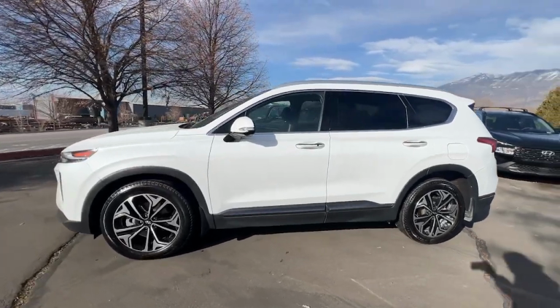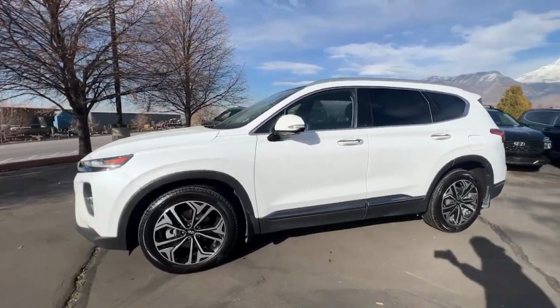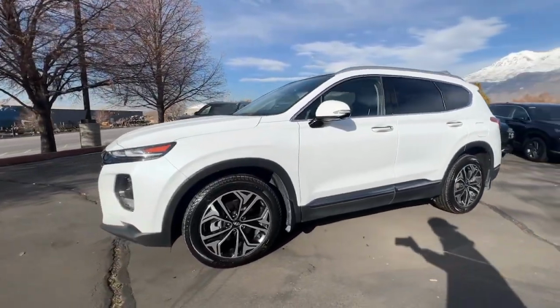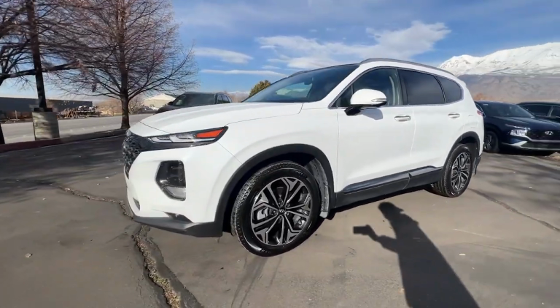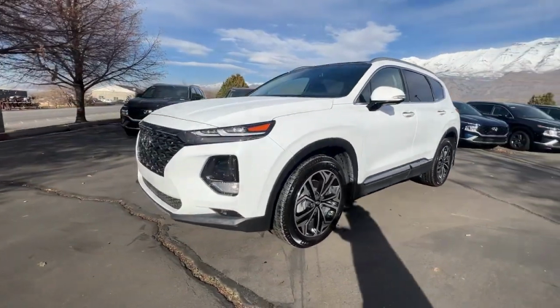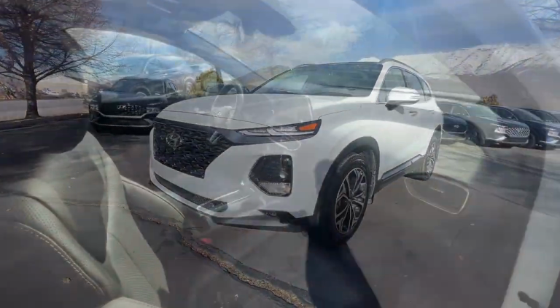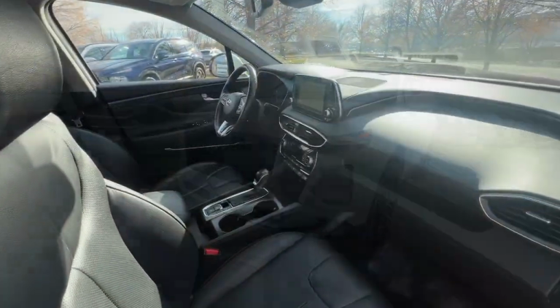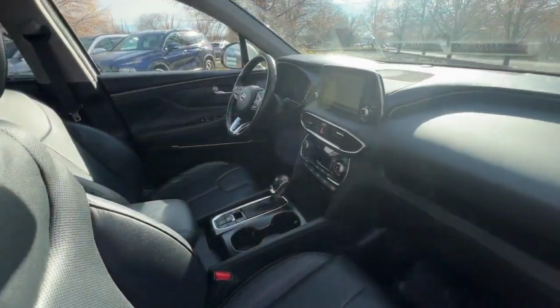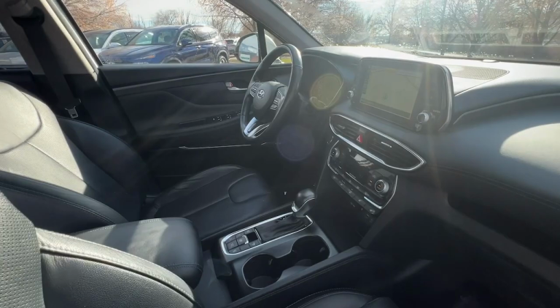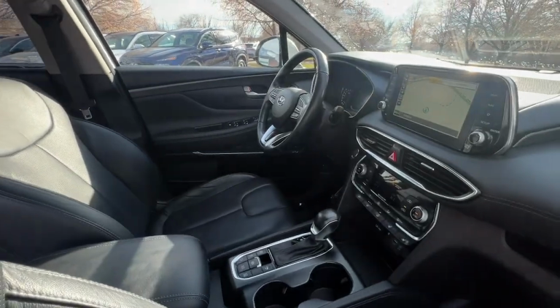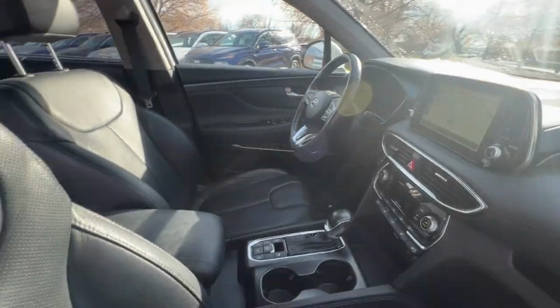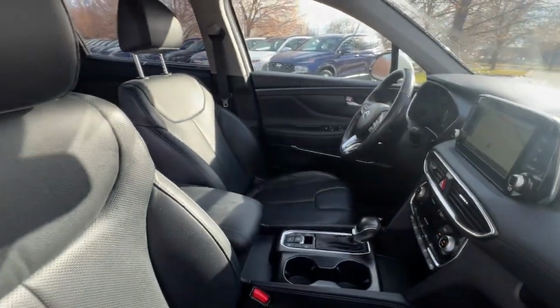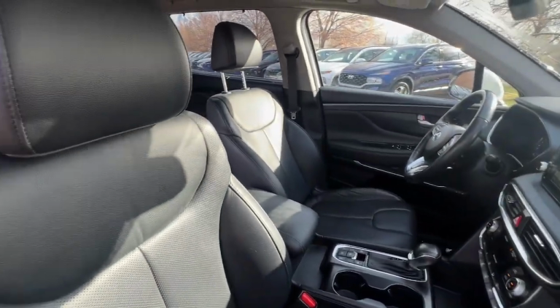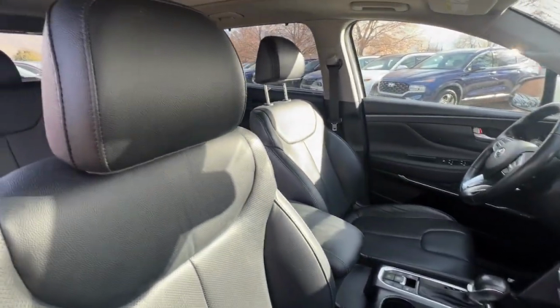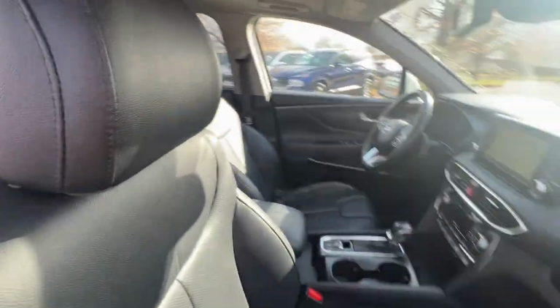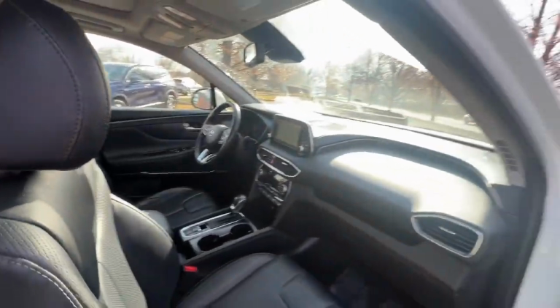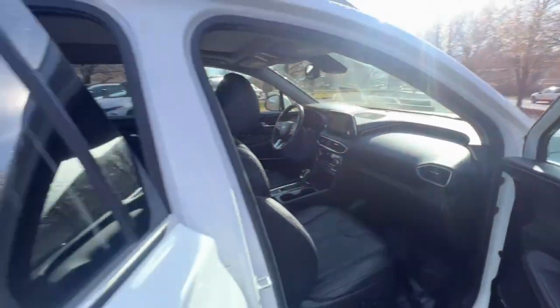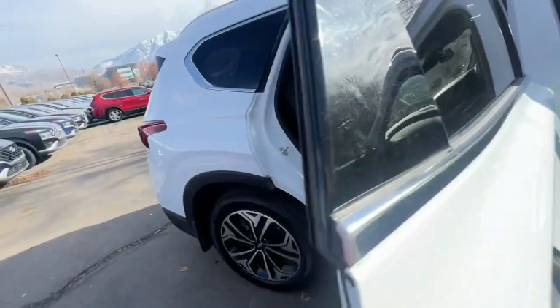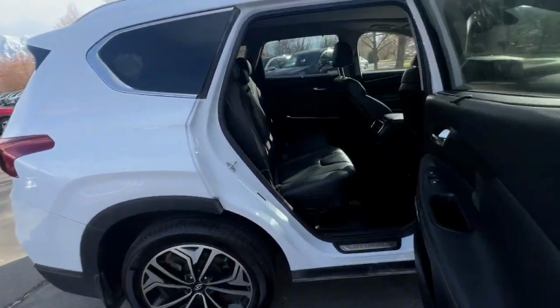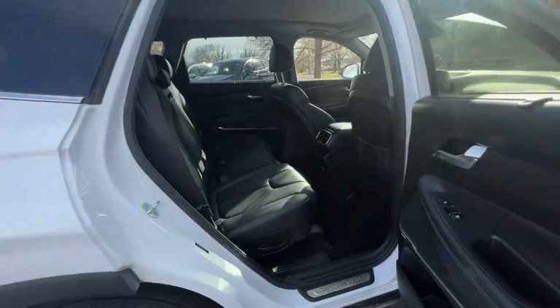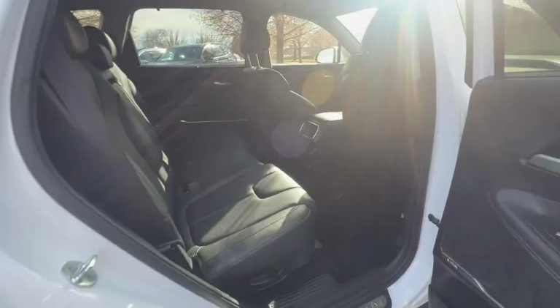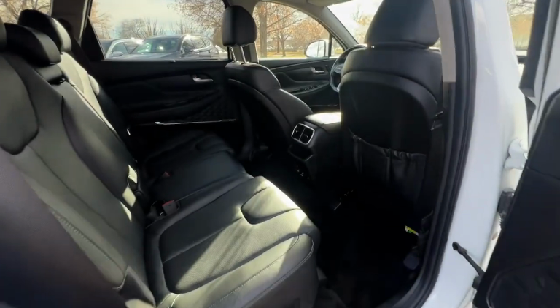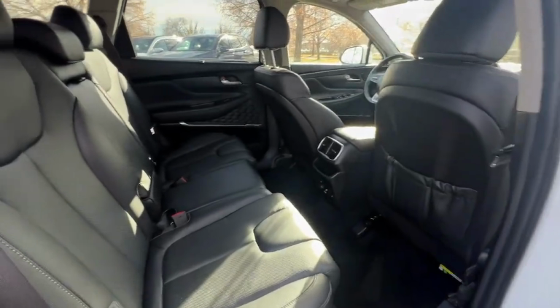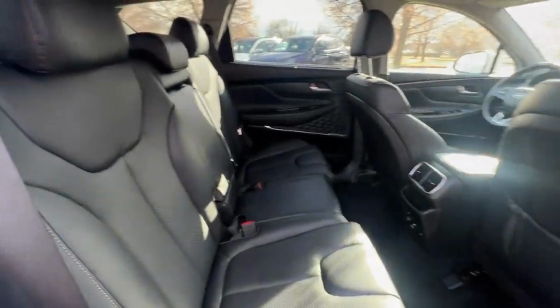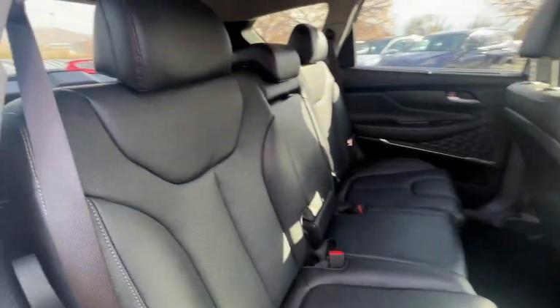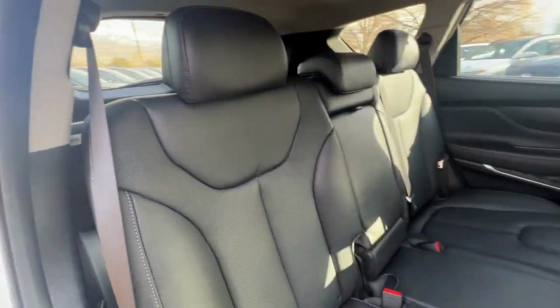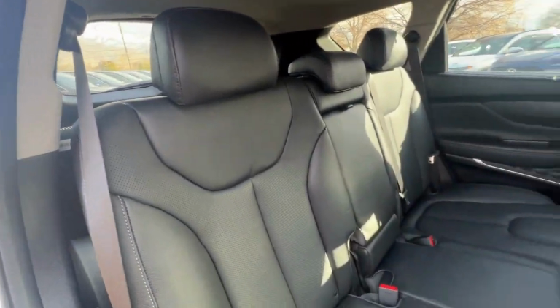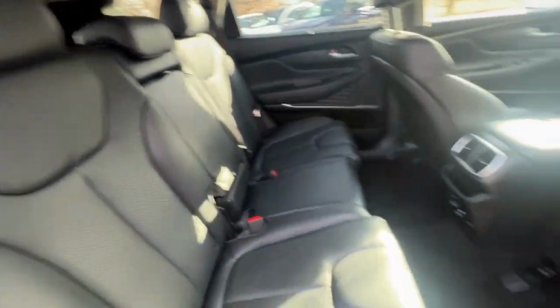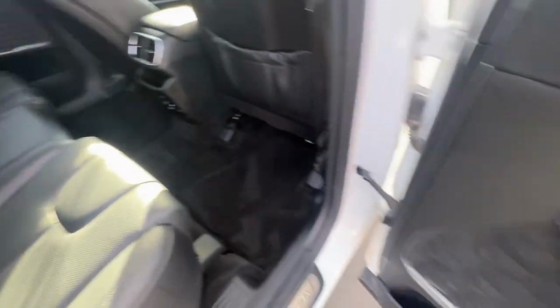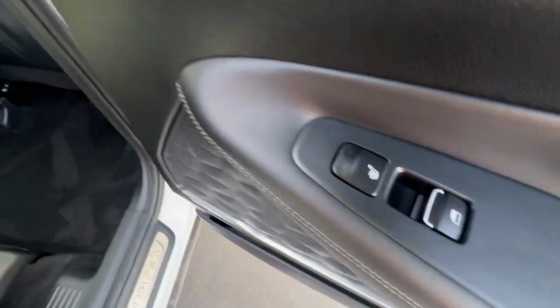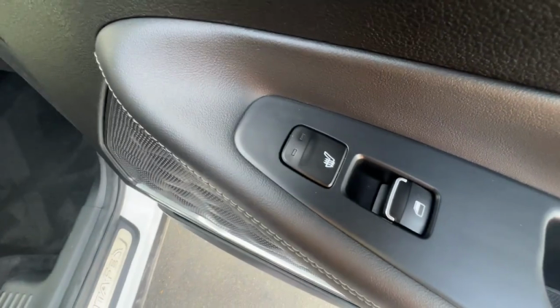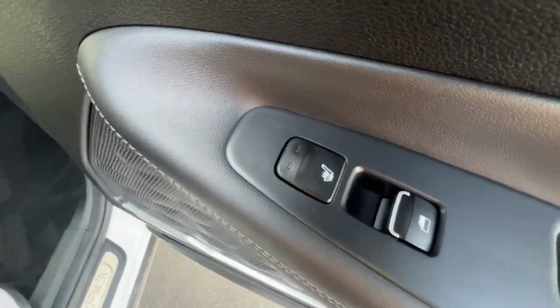This mid-sized crossover delivers confidence and comfort thanks to features like standard driver assistance, a spacious, well-equipped cabin, and standard infotainment tech. Start building your road trip memories. The following are some of this vehicle's highlighted options.